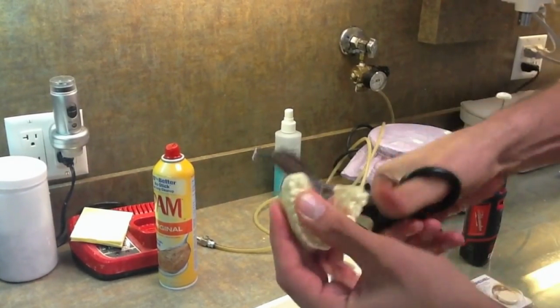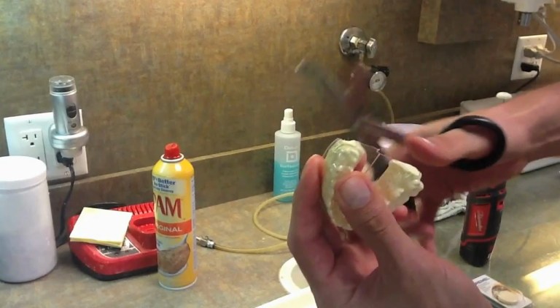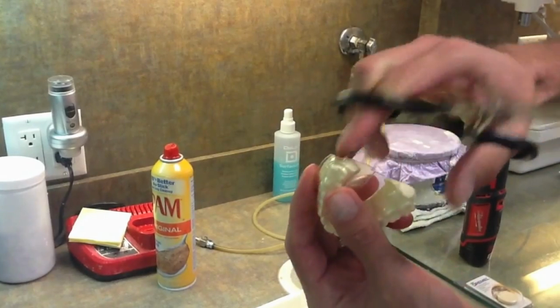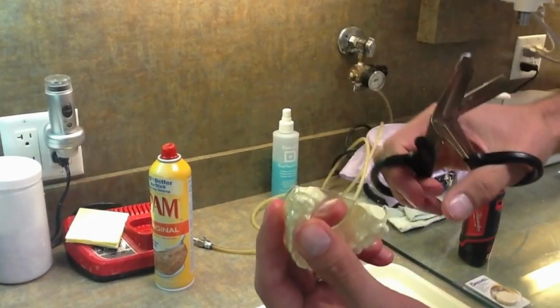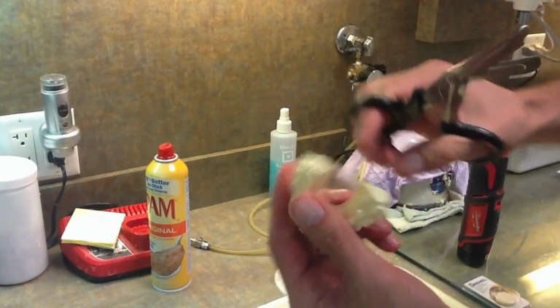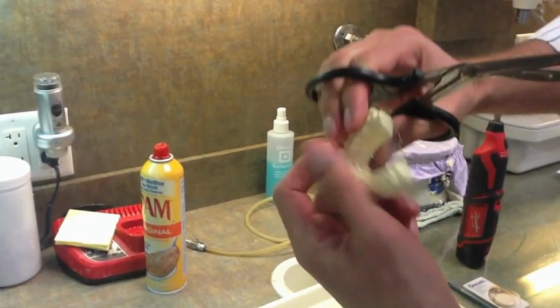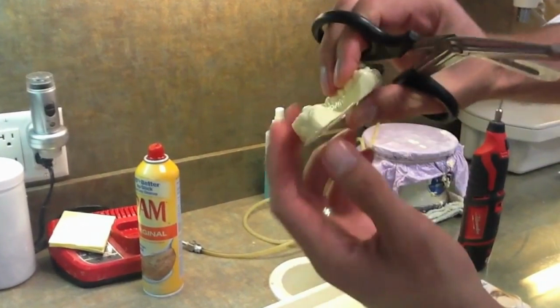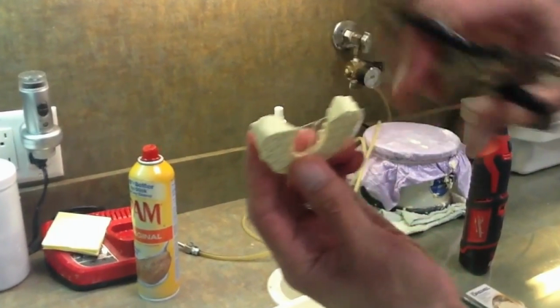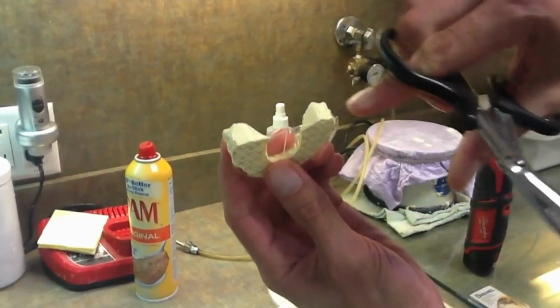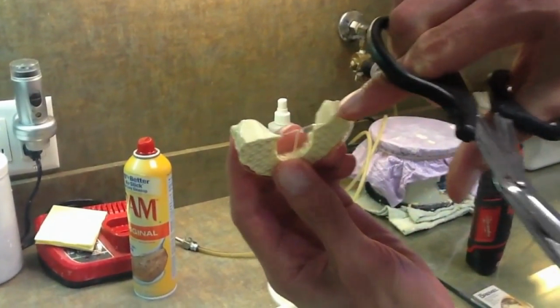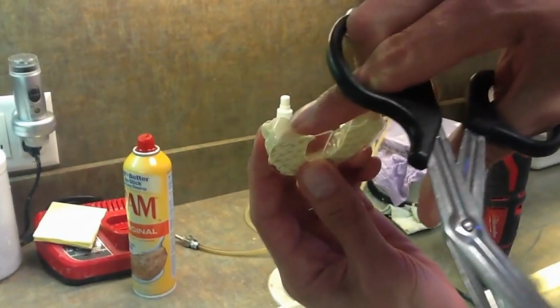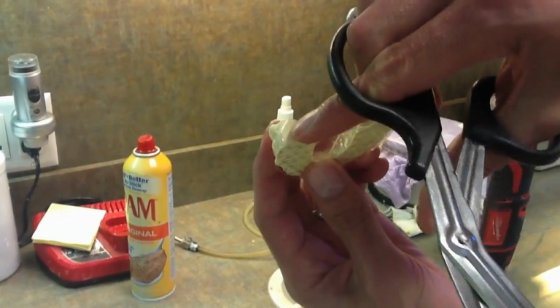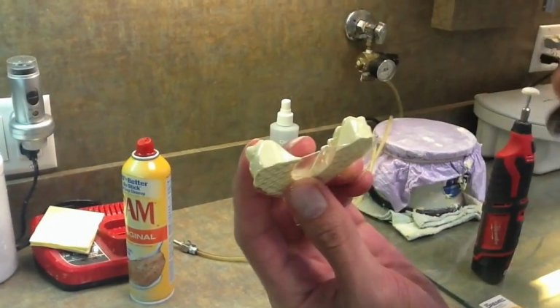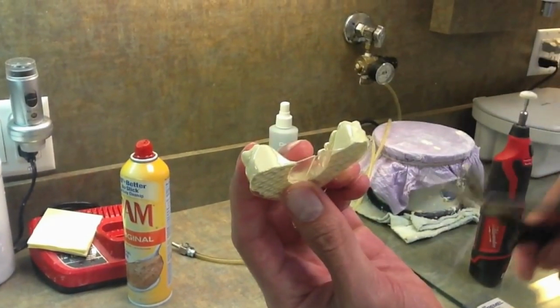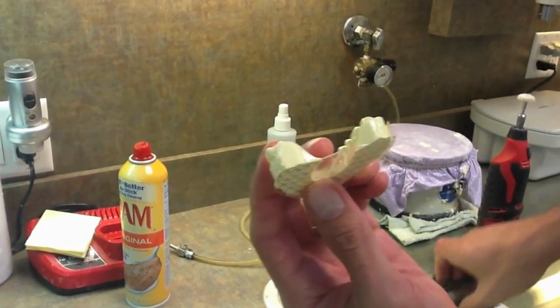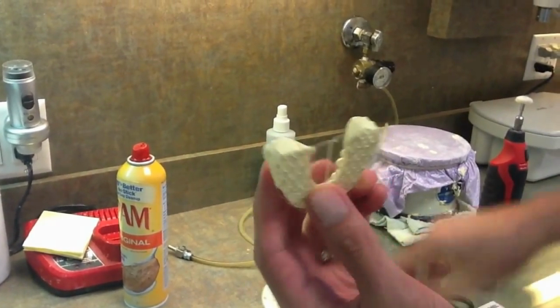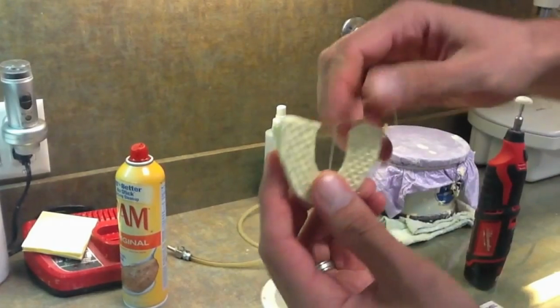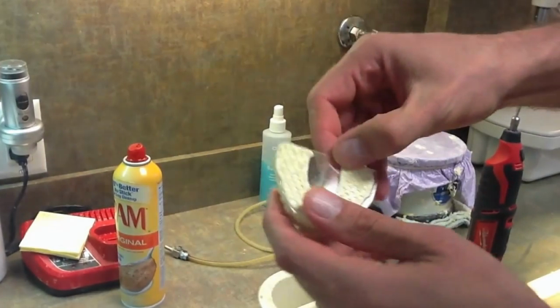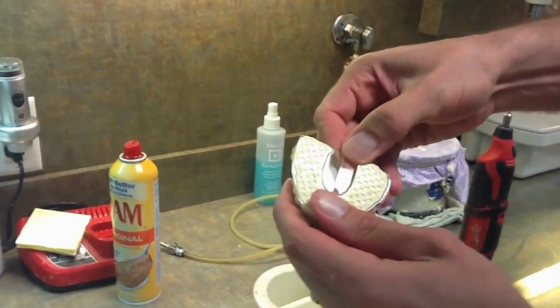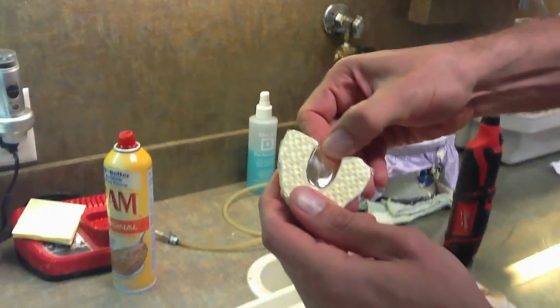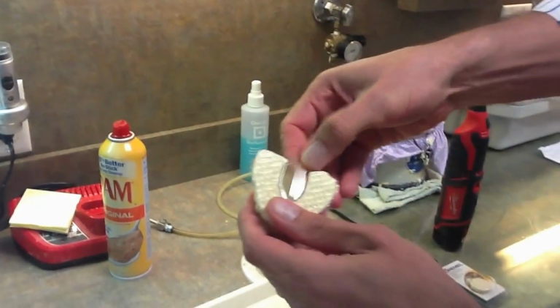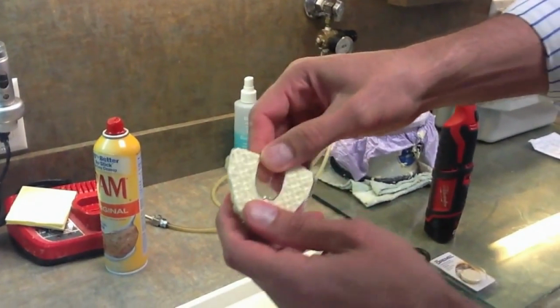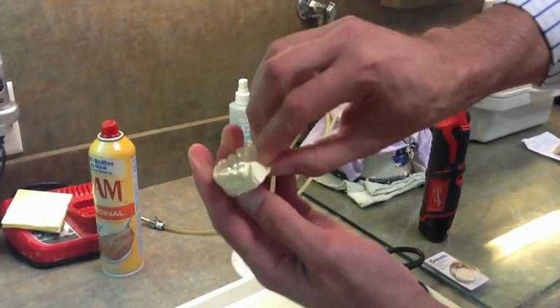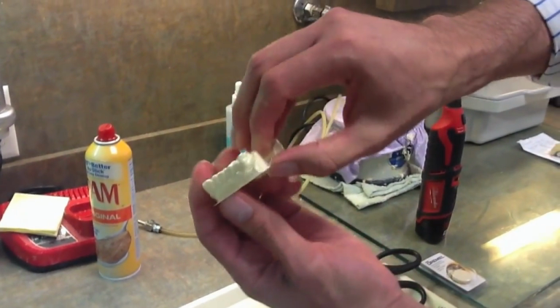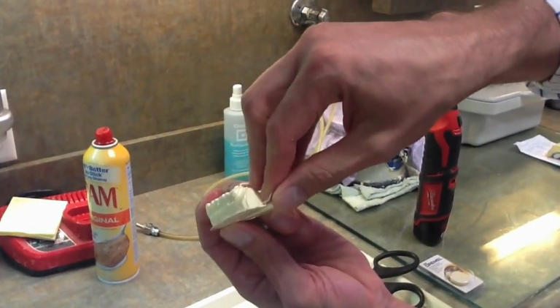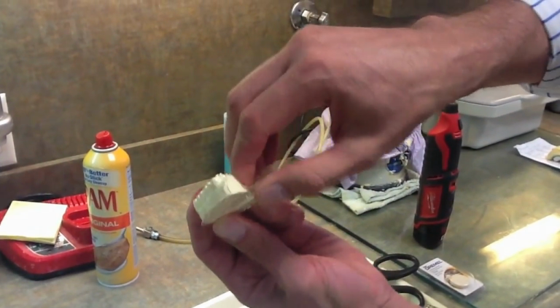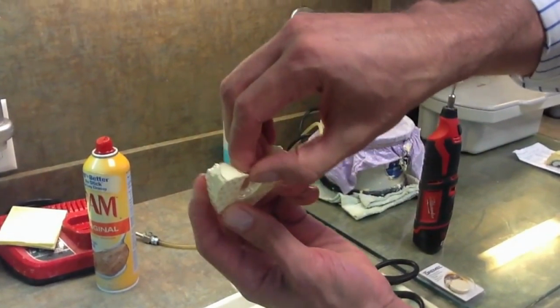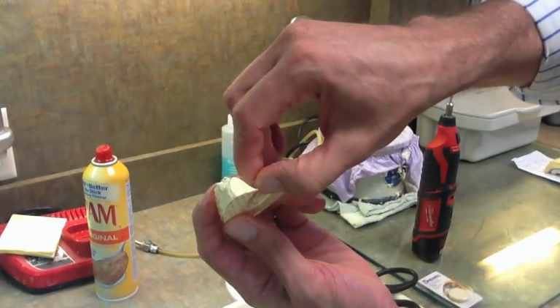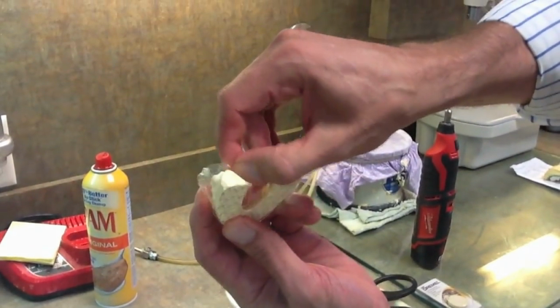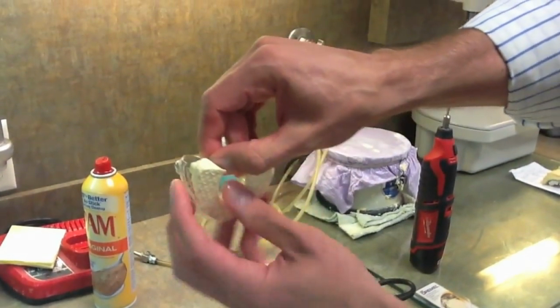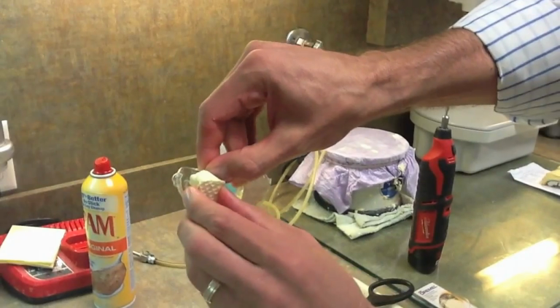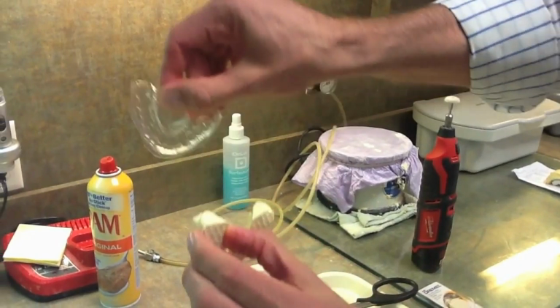The nice thing about the scissors is that they can cut the model as well. You can see I've cut areas away of the tray, and now we're going to try — I just grab this here, flex it, and it should allow you to just pop it right off.